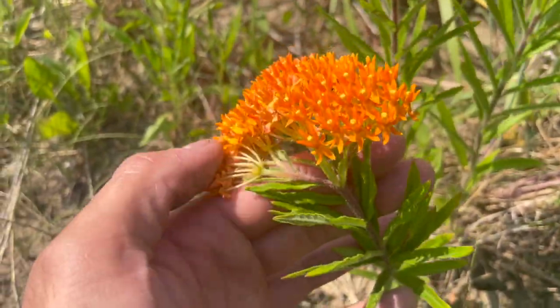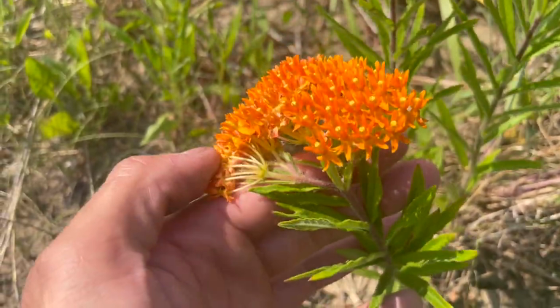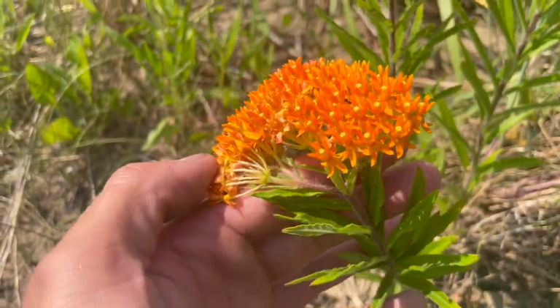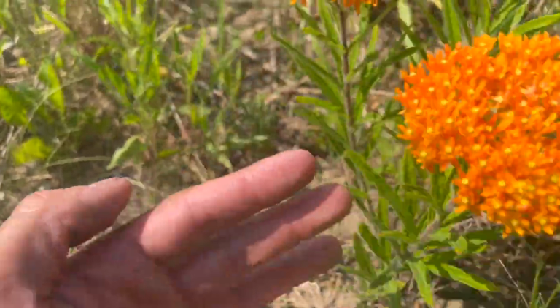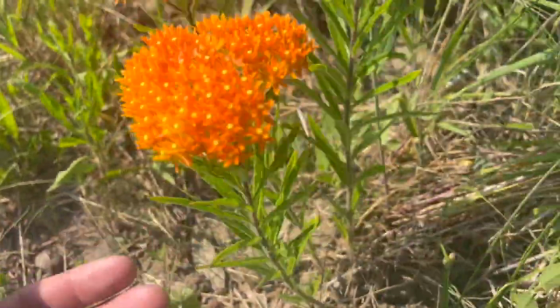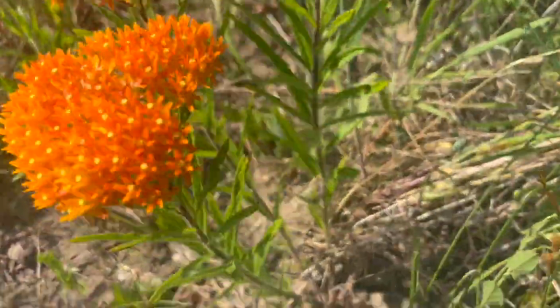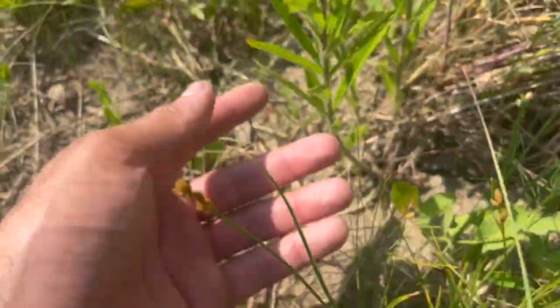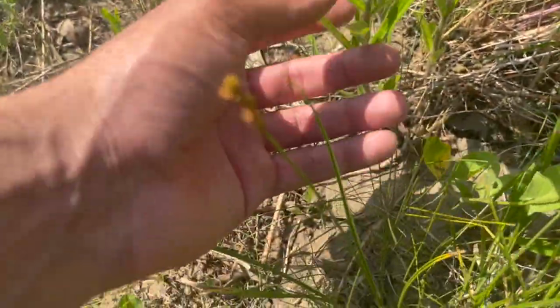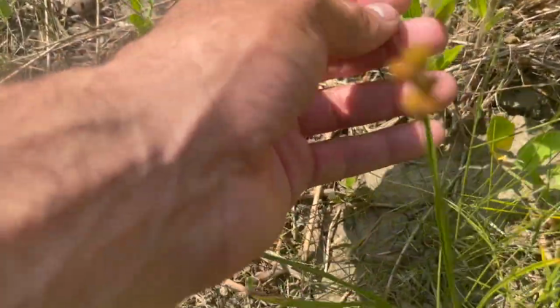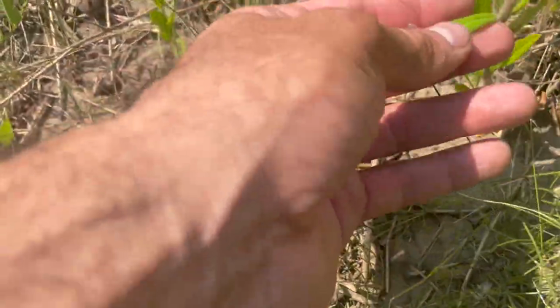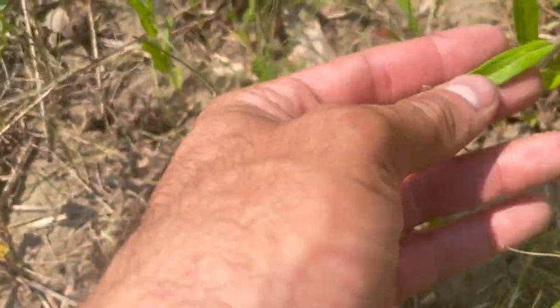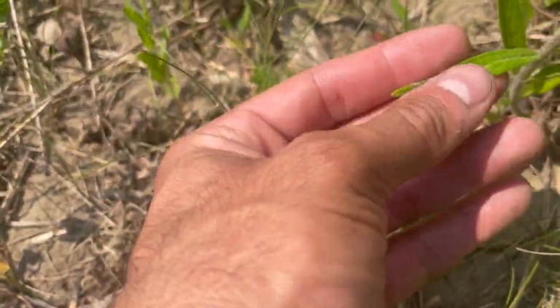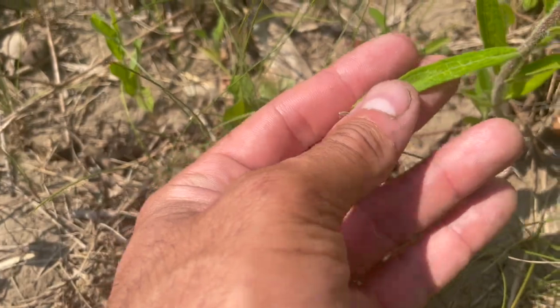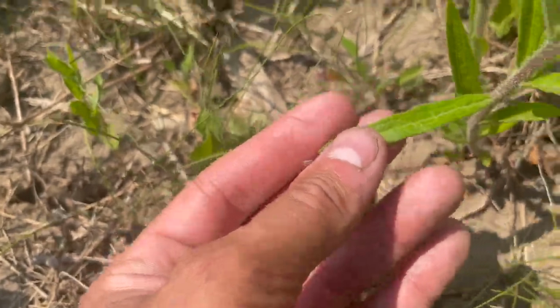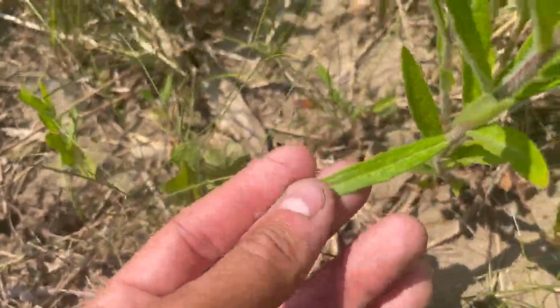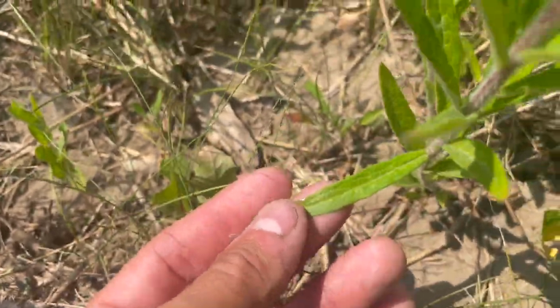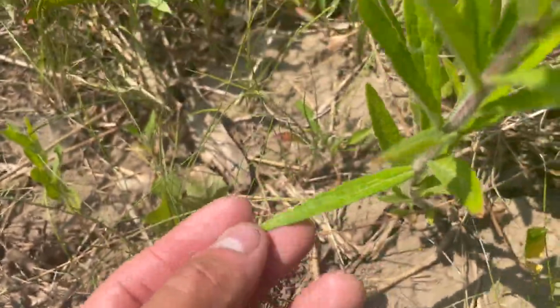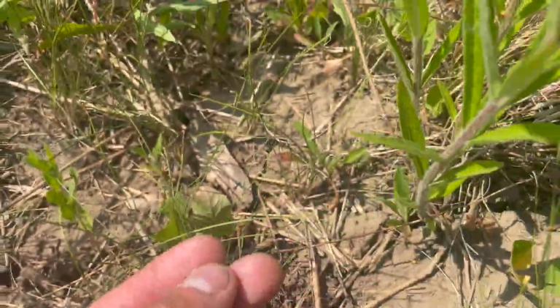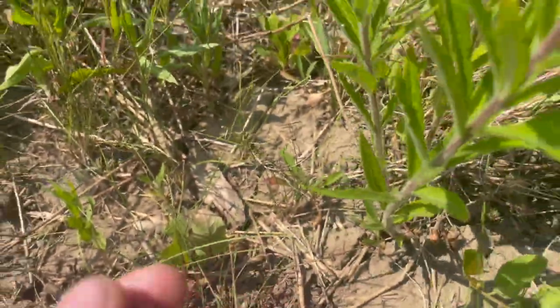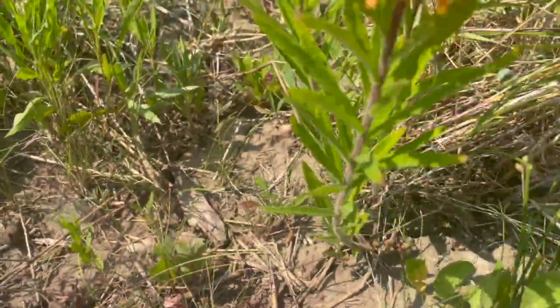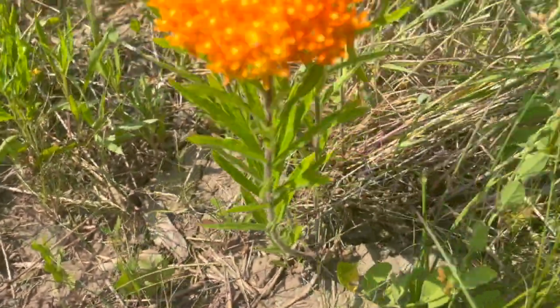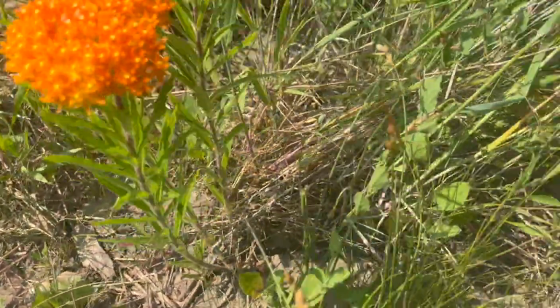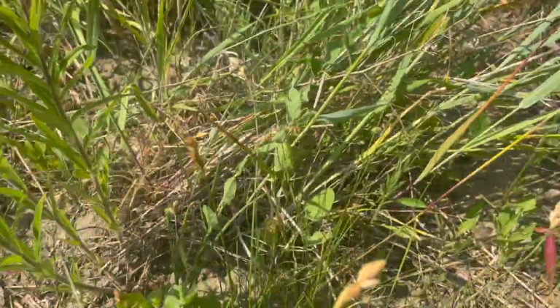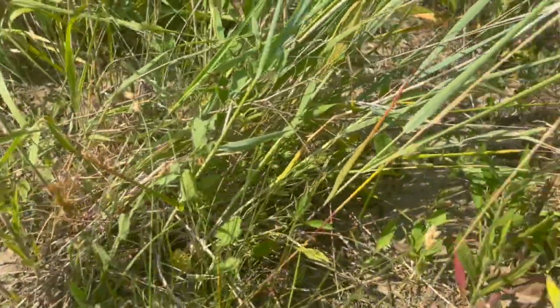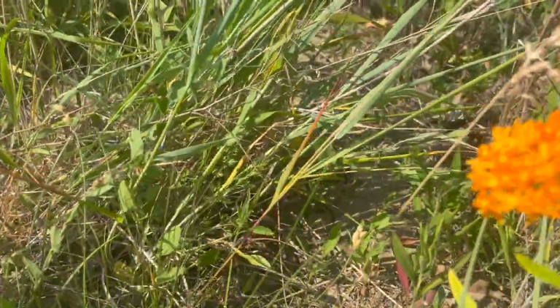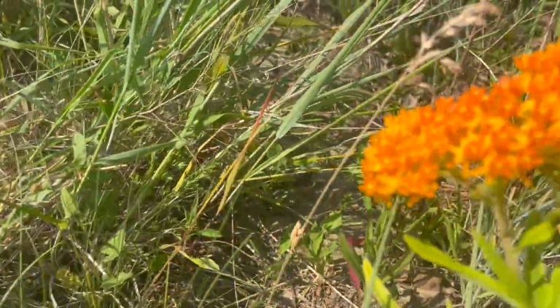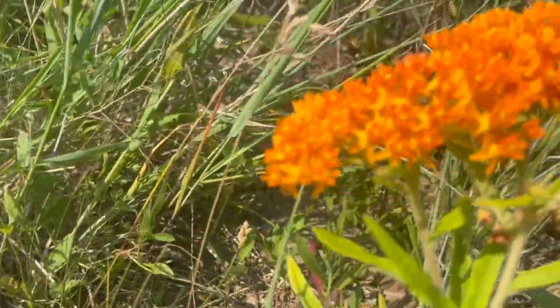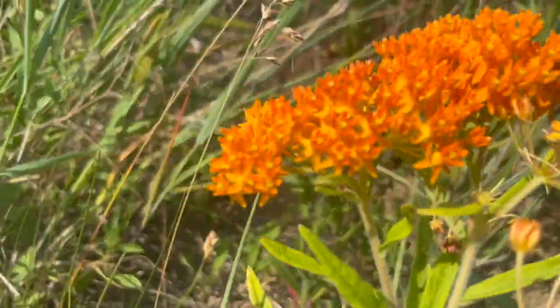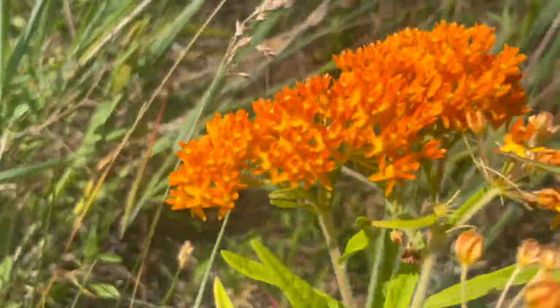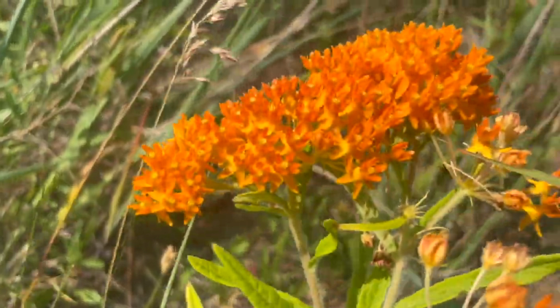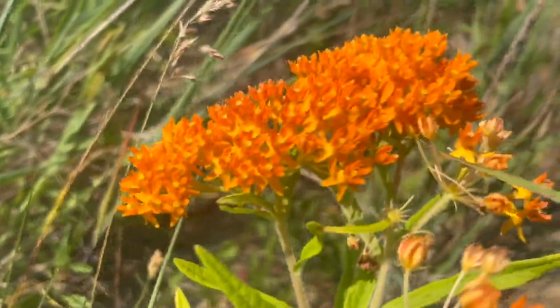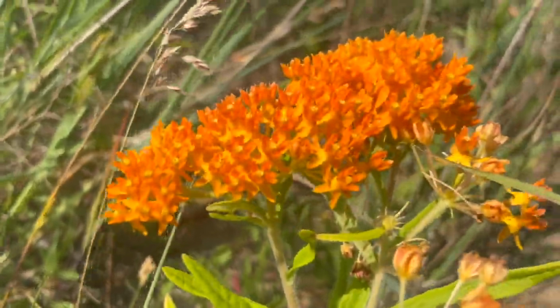The specimen can be found from South Dakota, south to Texas and Mexico, west to Utah and Arizona, and back north to Ontario and Quebec.